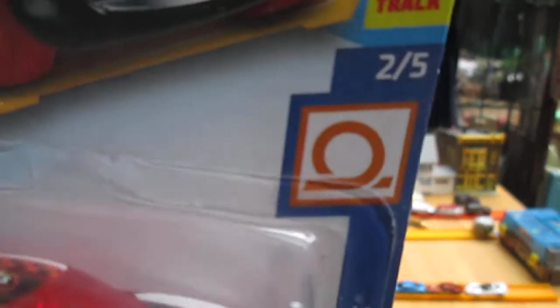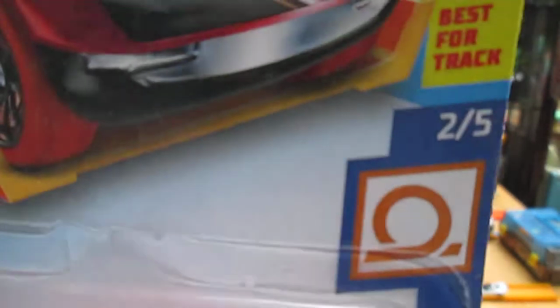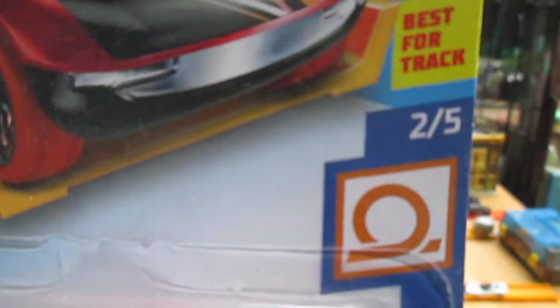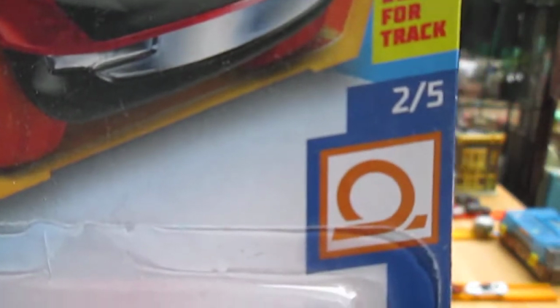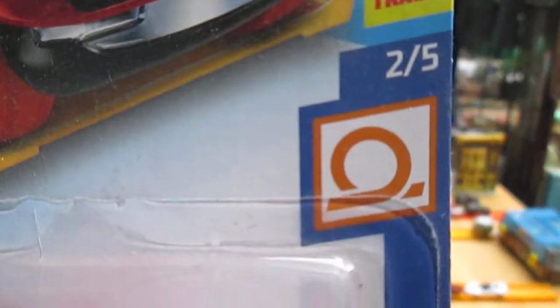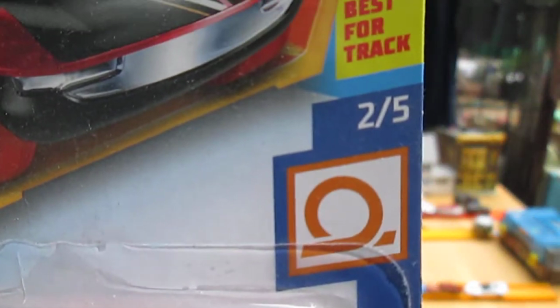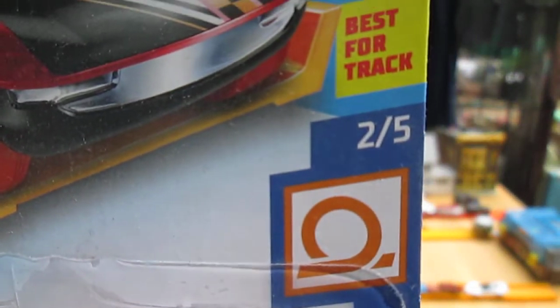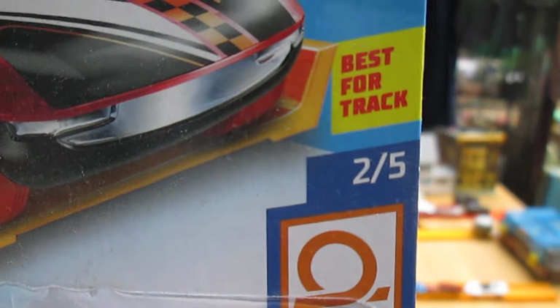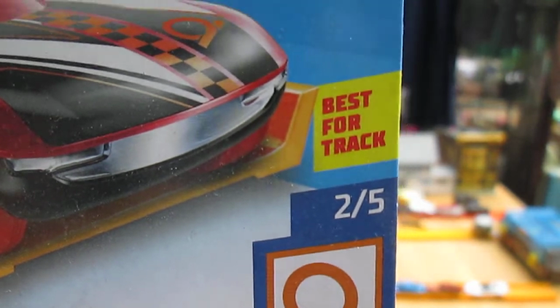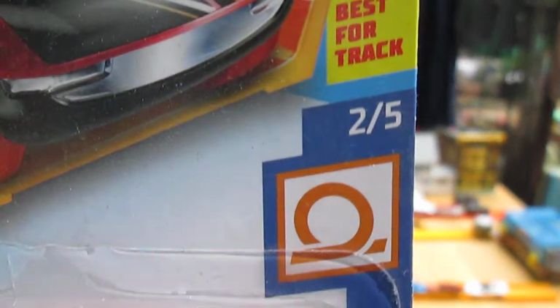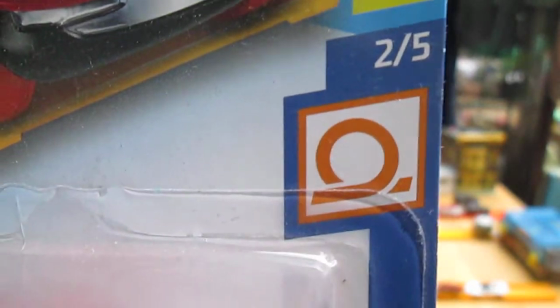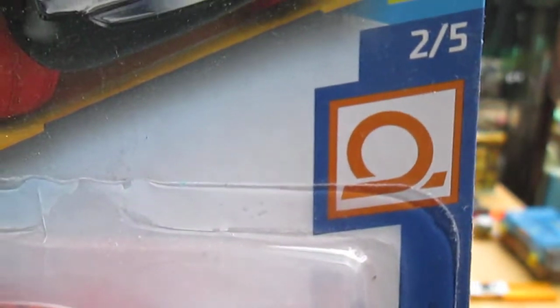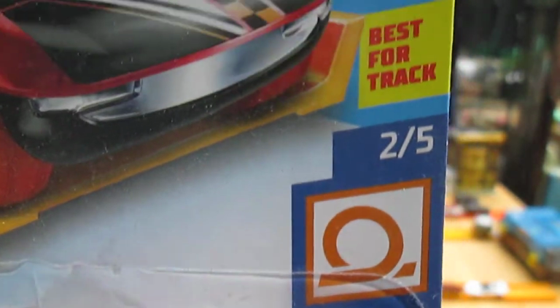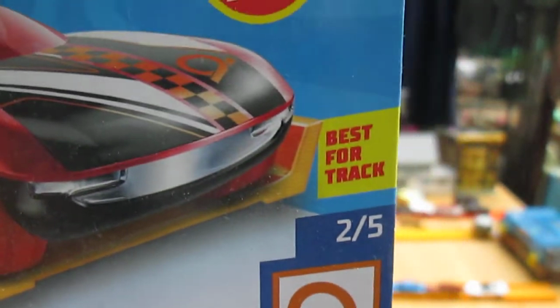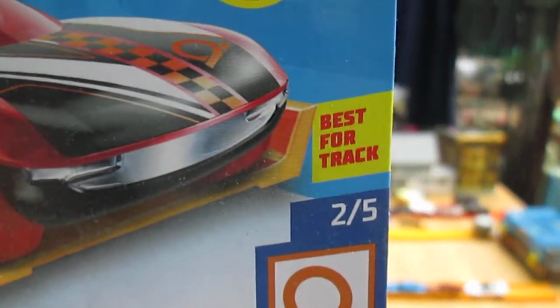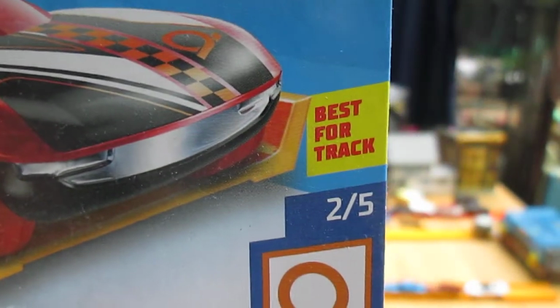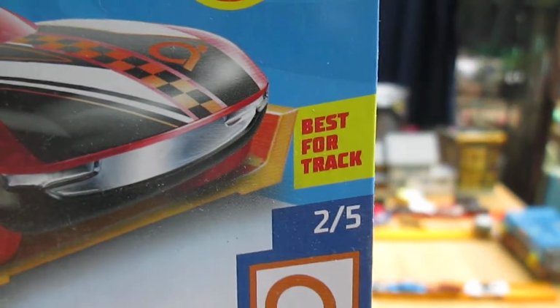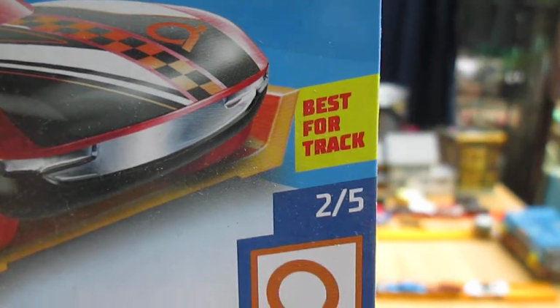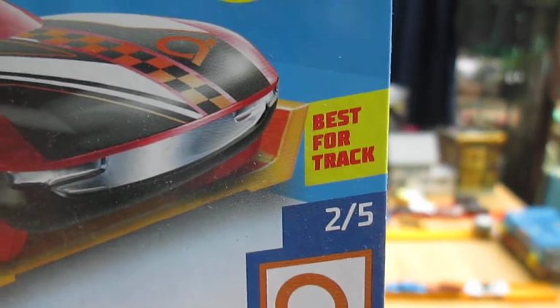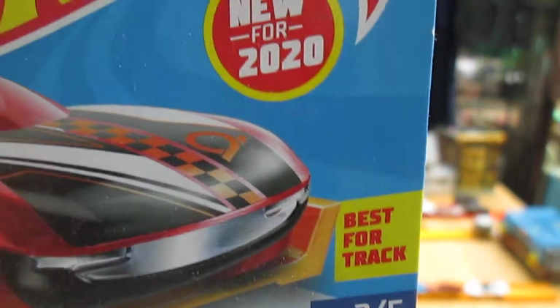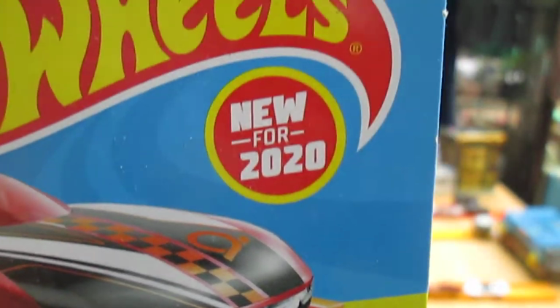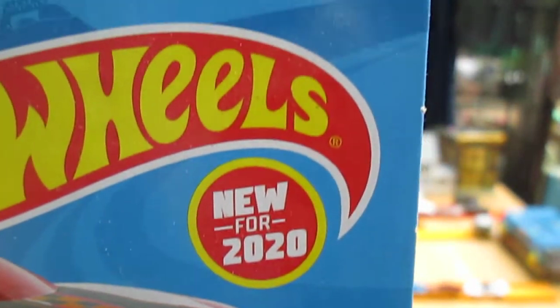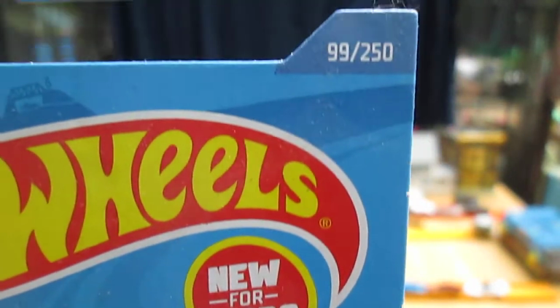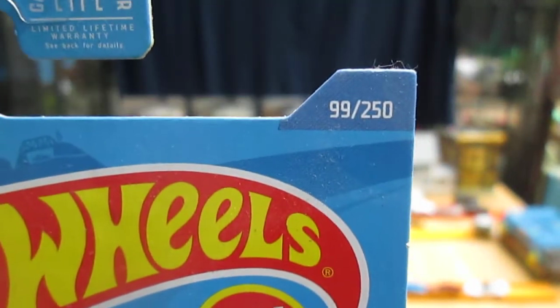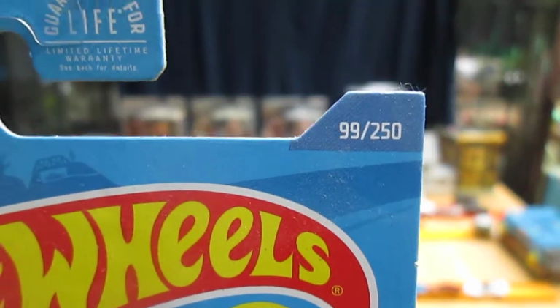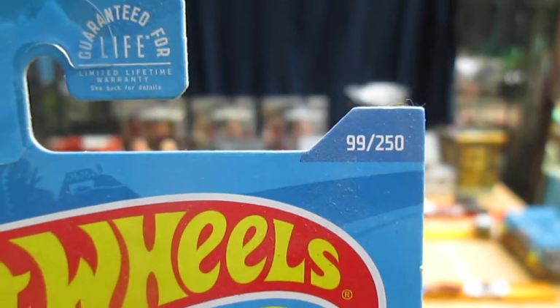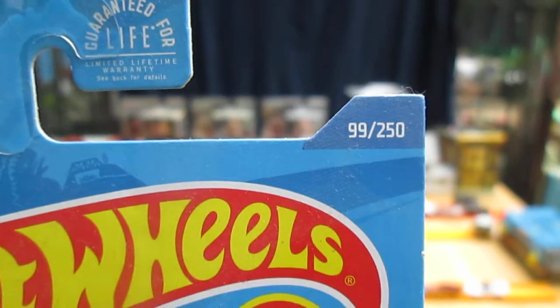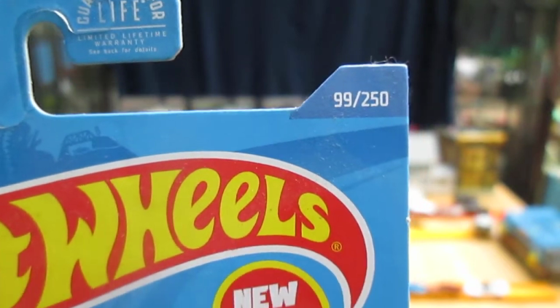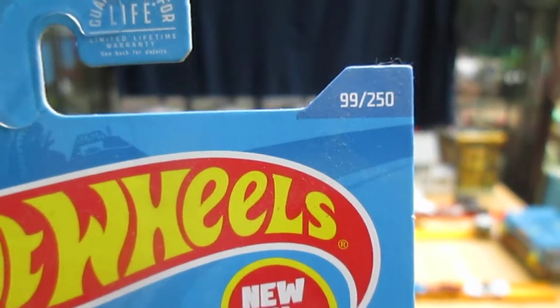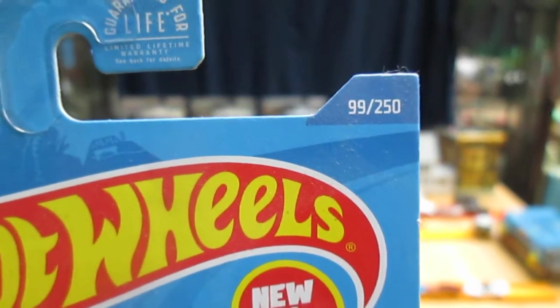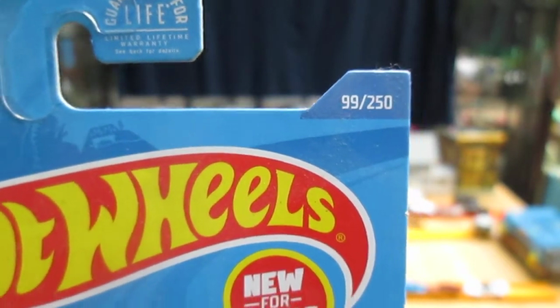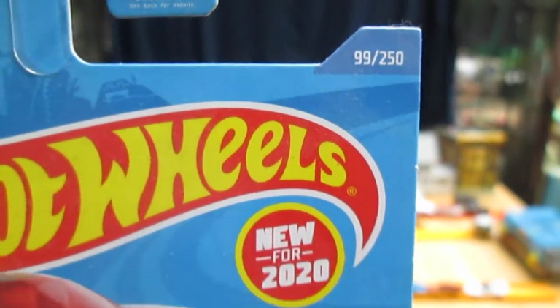It has a new logo that they did in 2020 — I believe the first time they used it was 2020. It's number 2 of 5 and number 99 of 250.